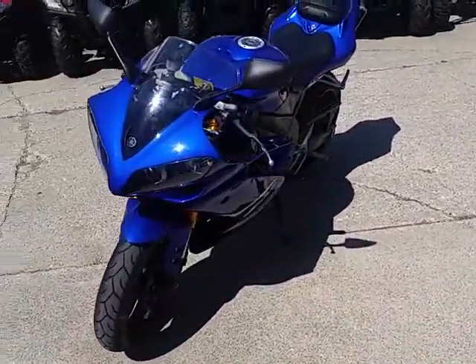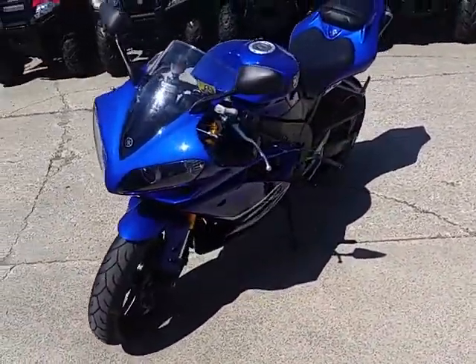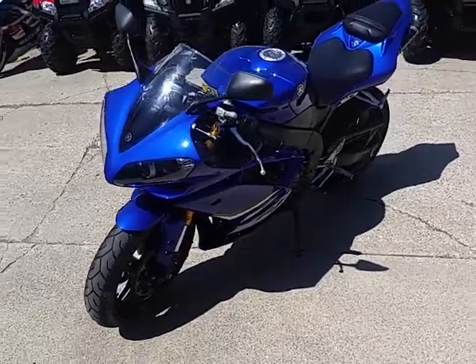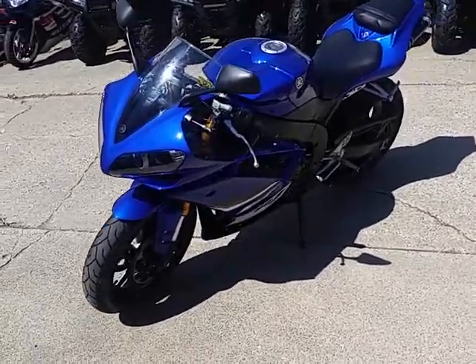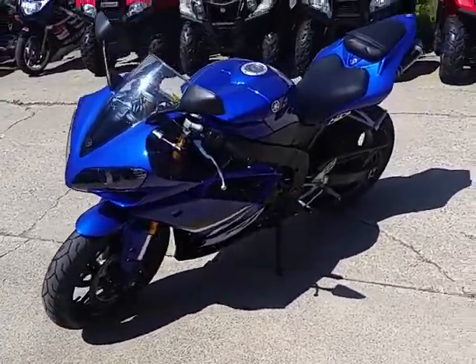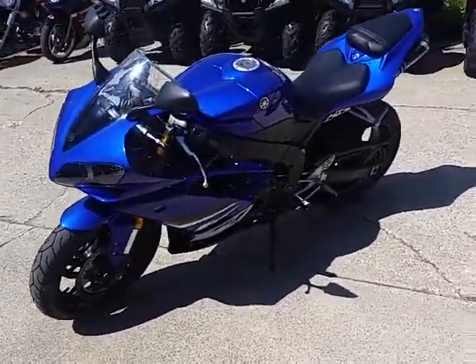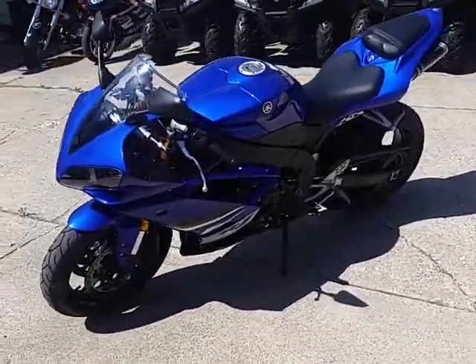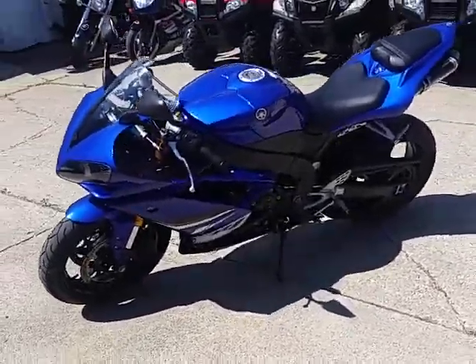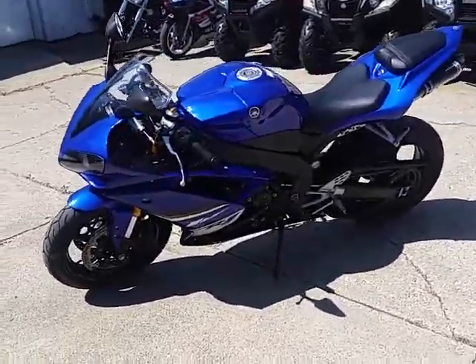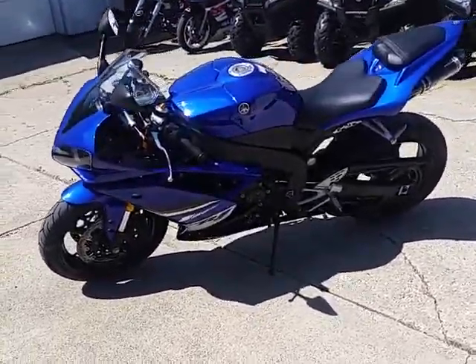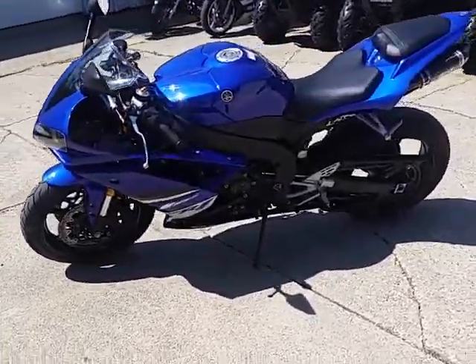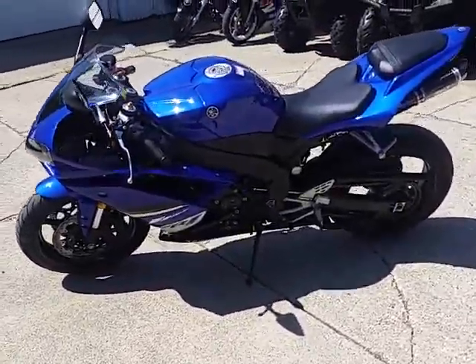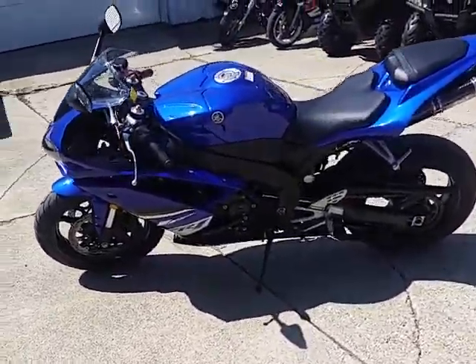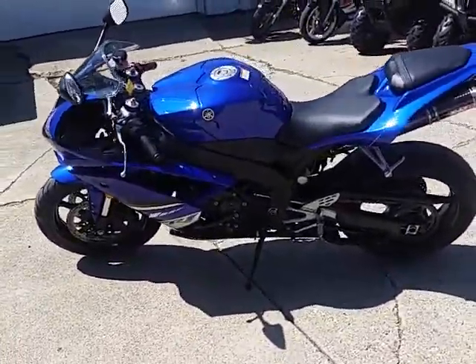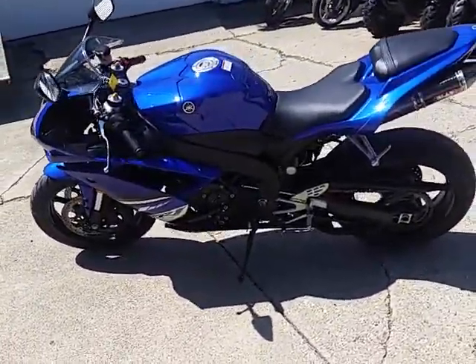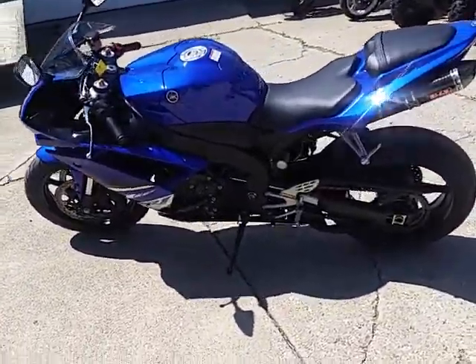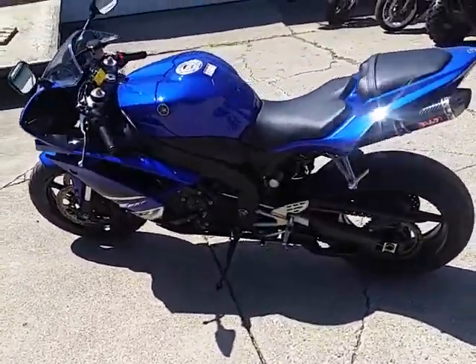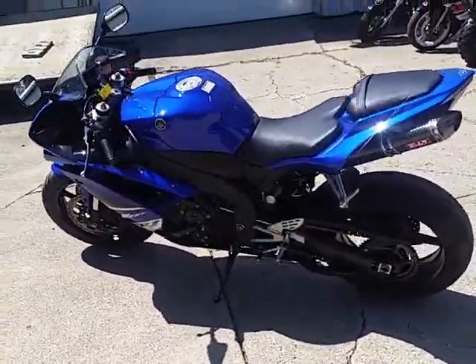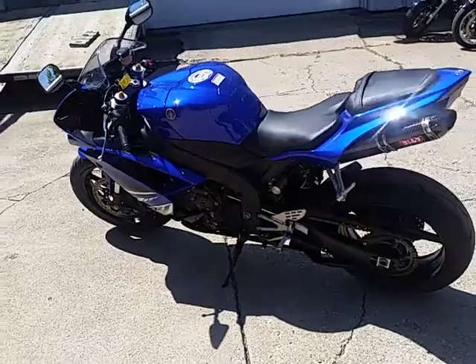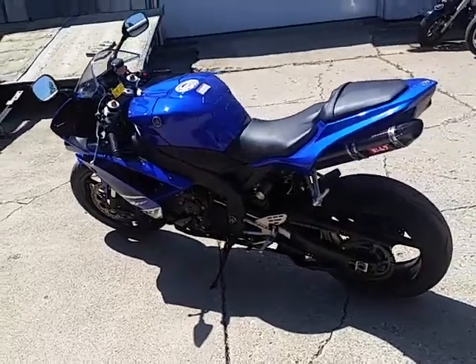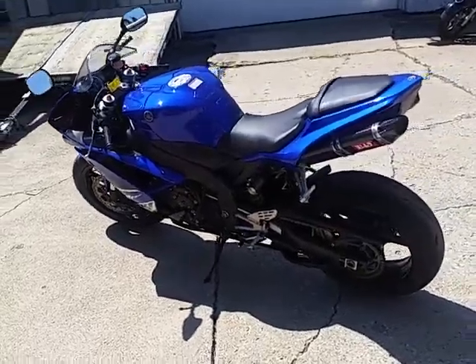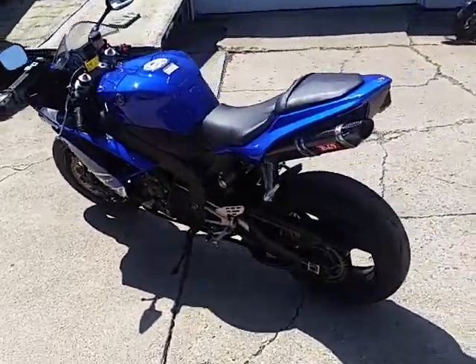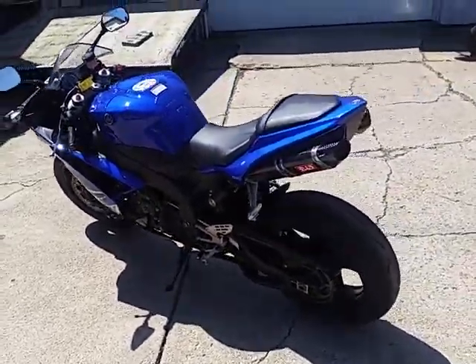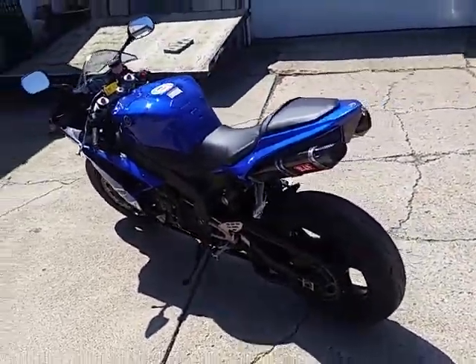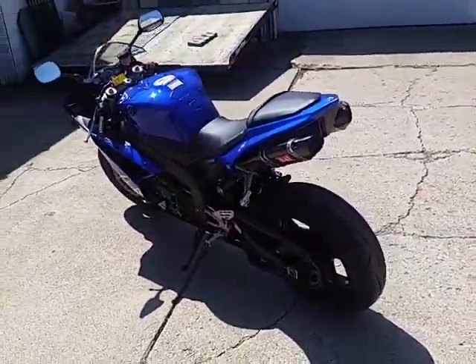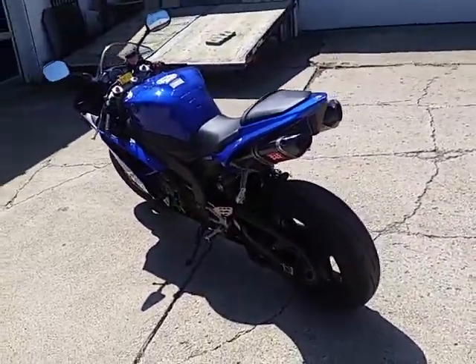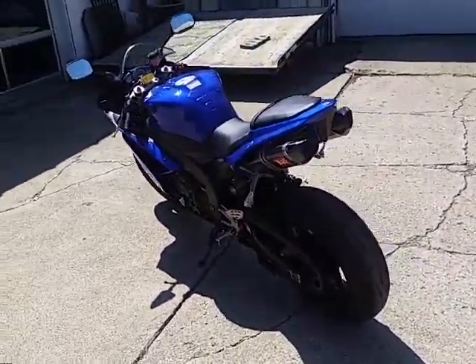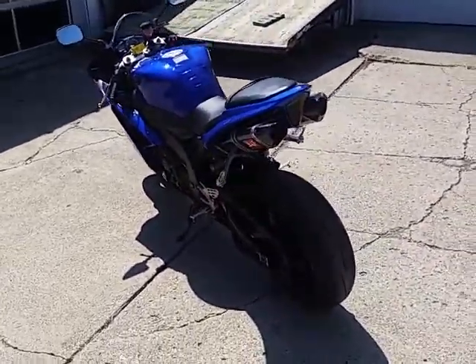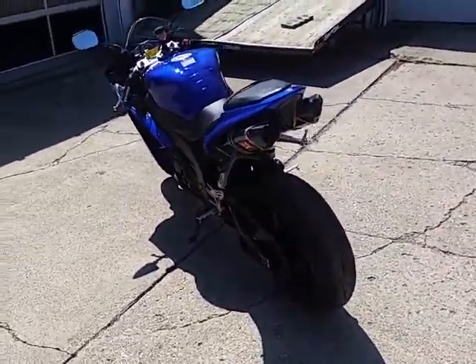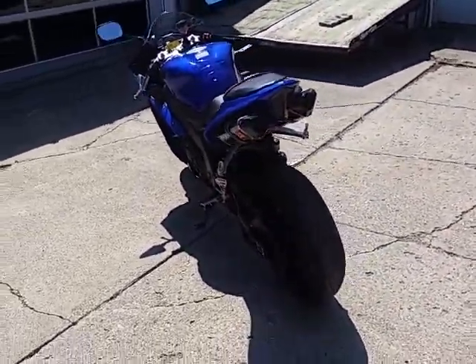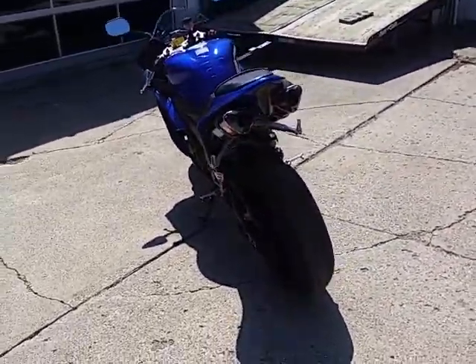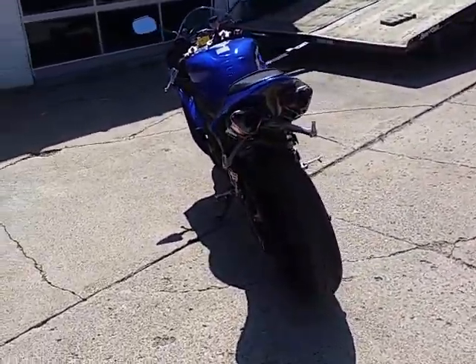This is one nice R1 in Yamaha Racing Blue. It's got the fender eliminator kit, integrated LED rear turn signal and brake light, dual Yoshimura carbon fiber exhaust system and more.